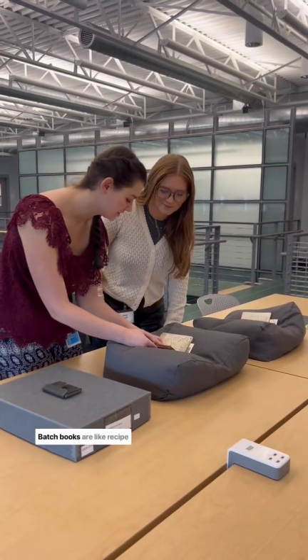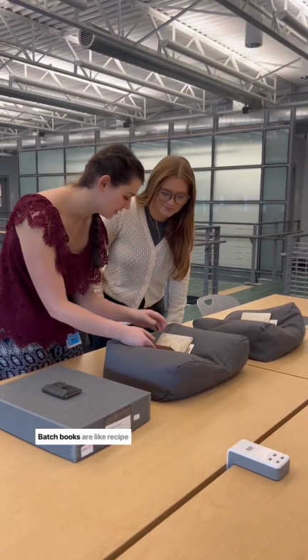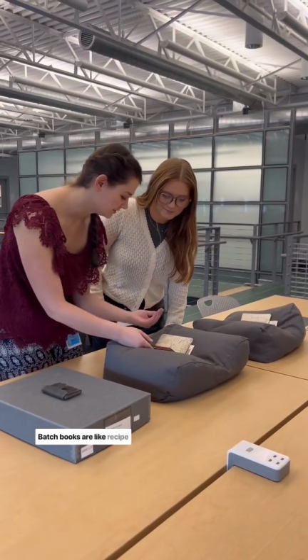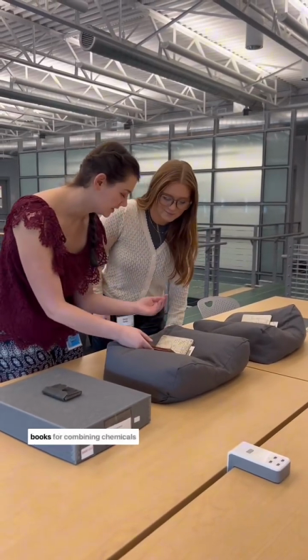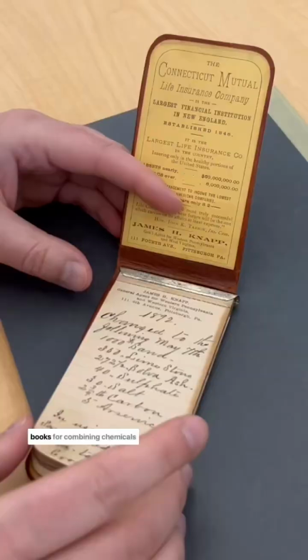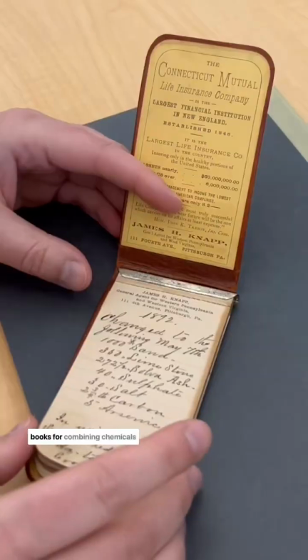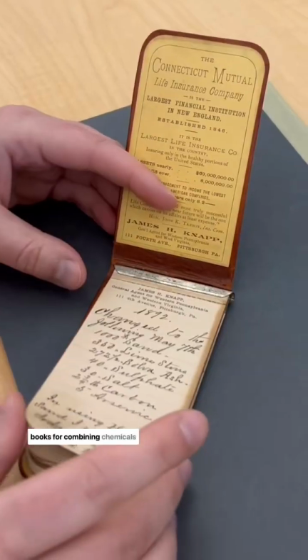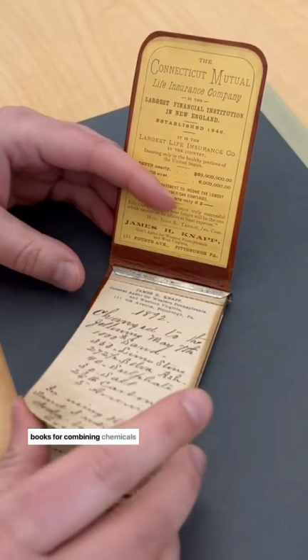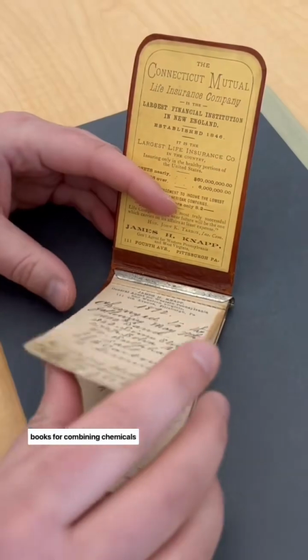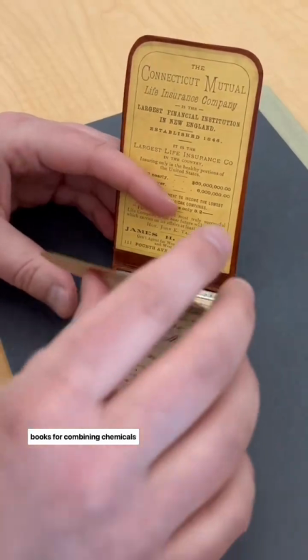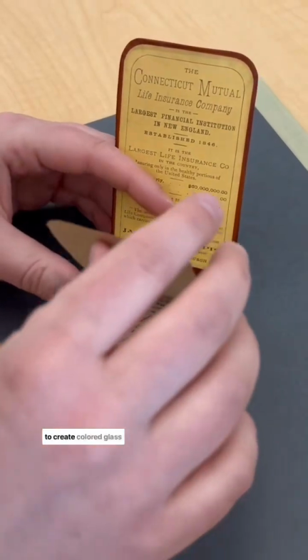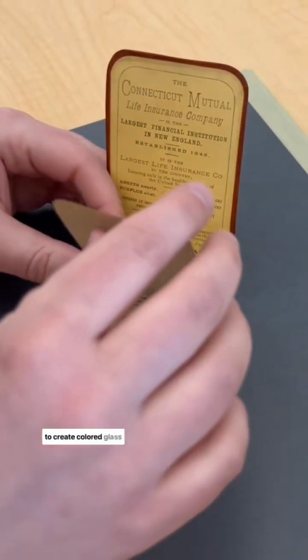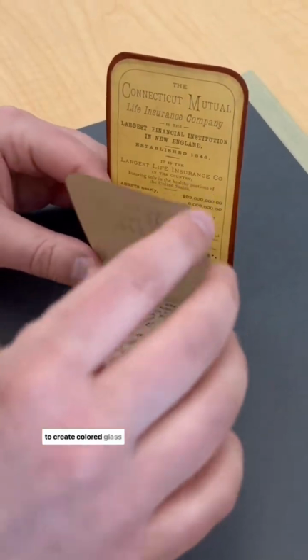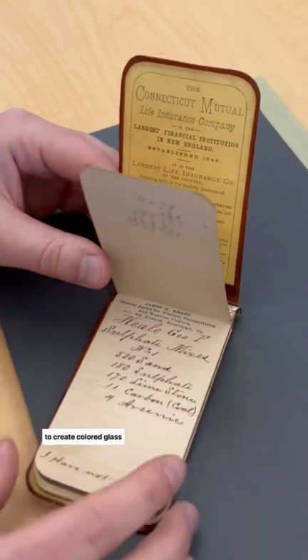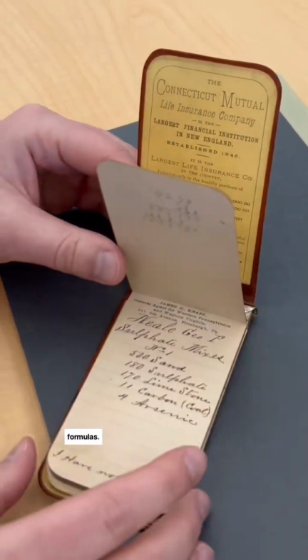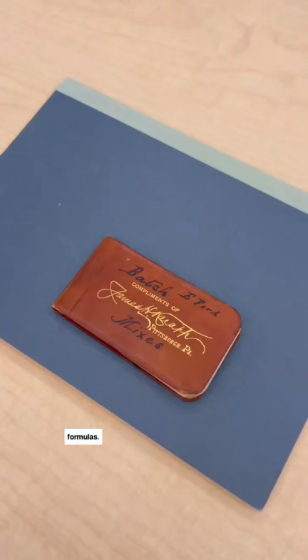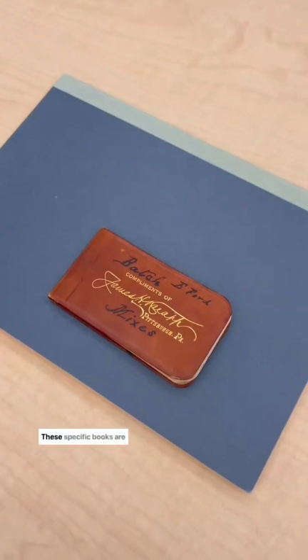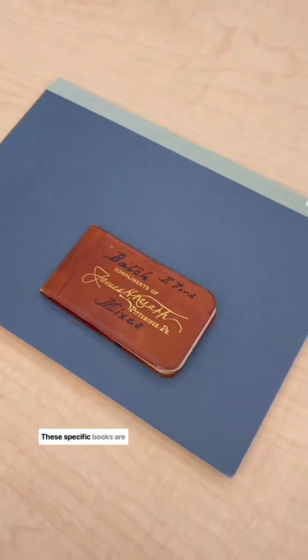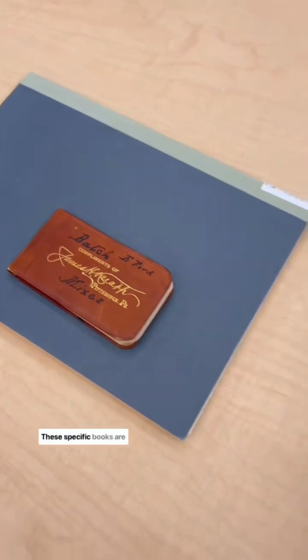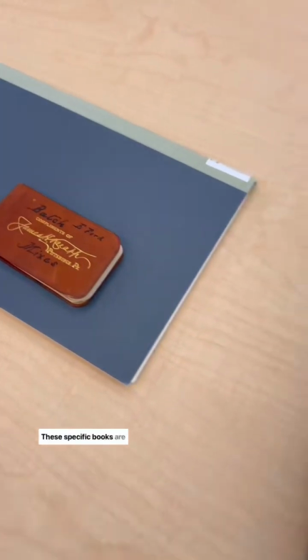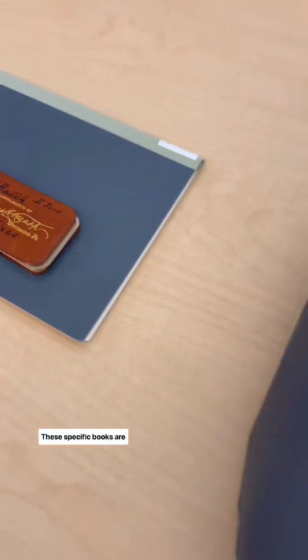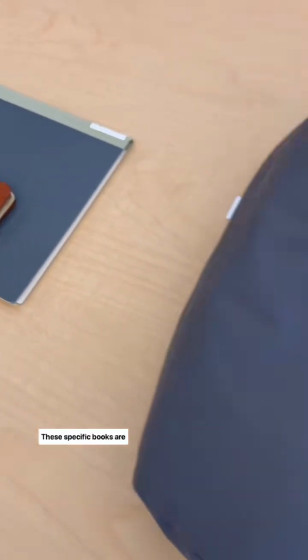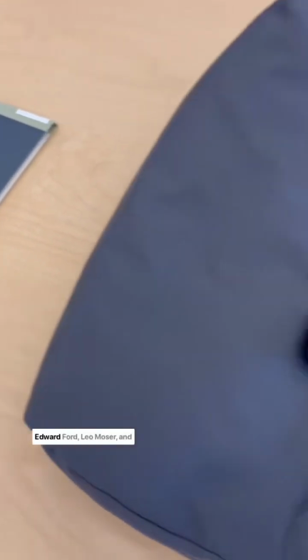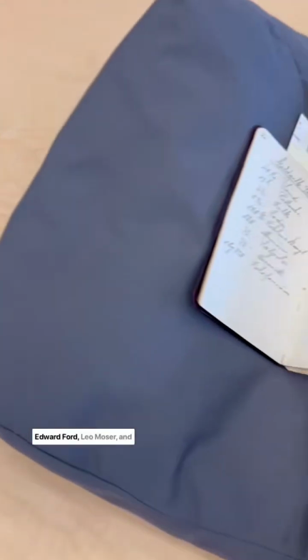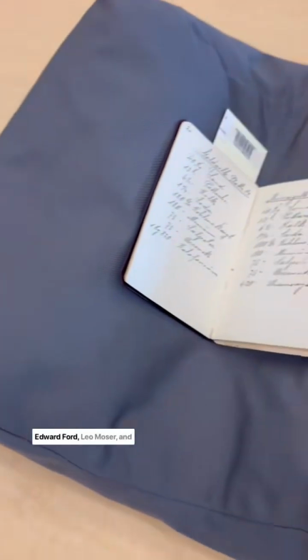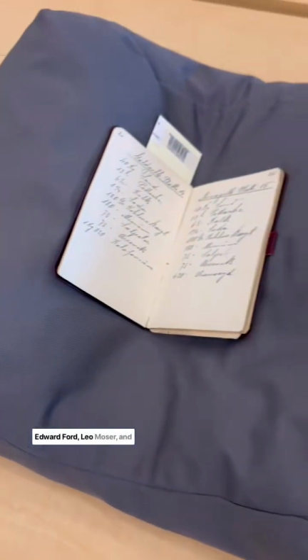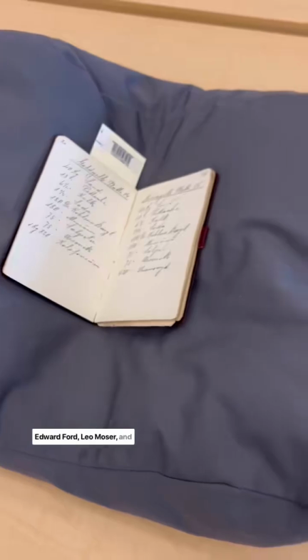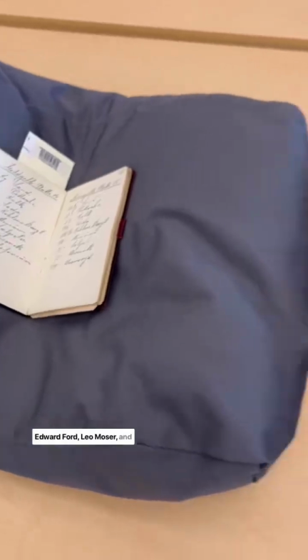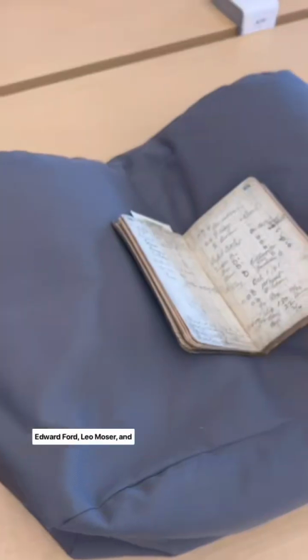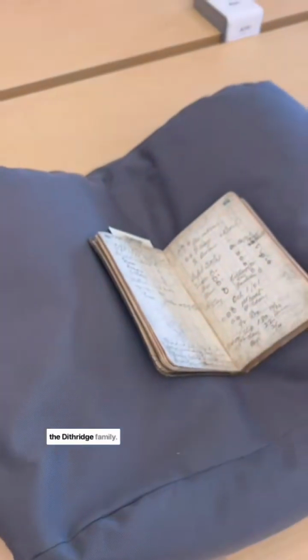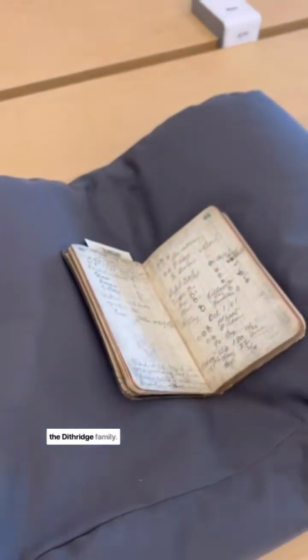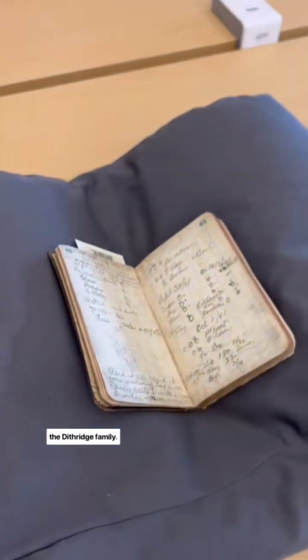Batch books are like recipe books for combining chemicals to create colored glass formulas. These specific books are Edward Ford, Leo Moser, and the Dithrich family.